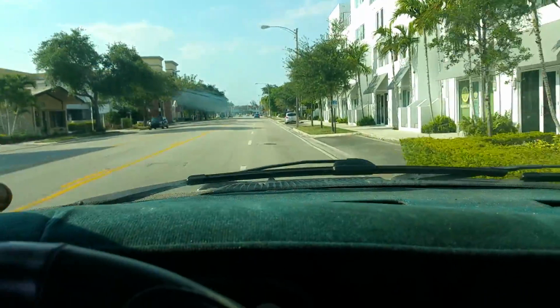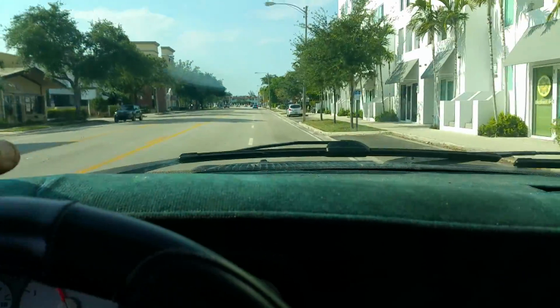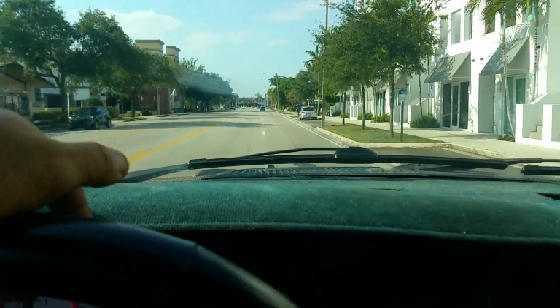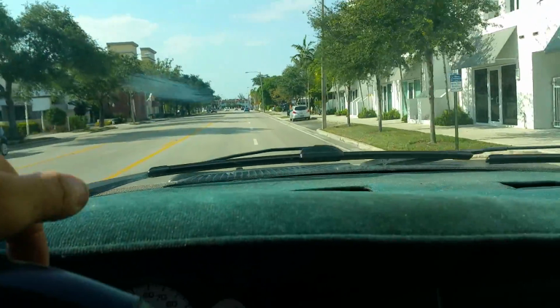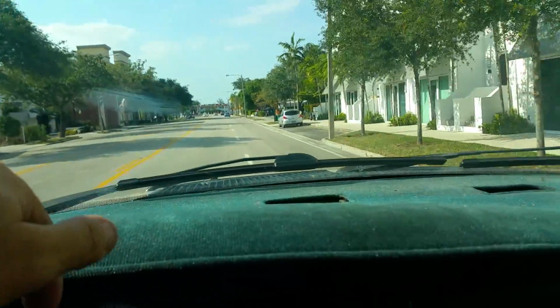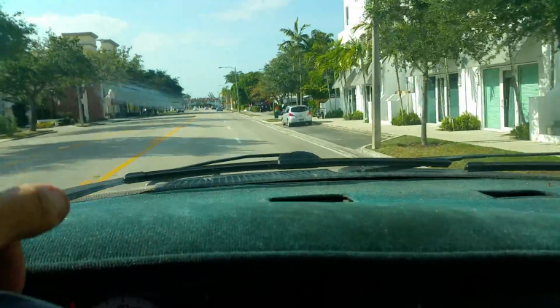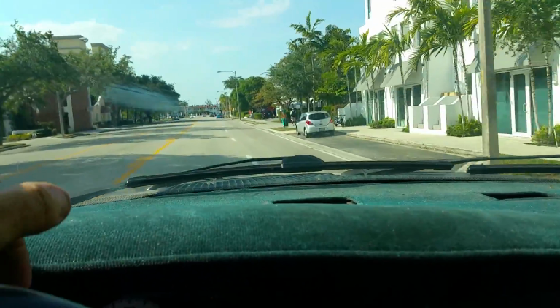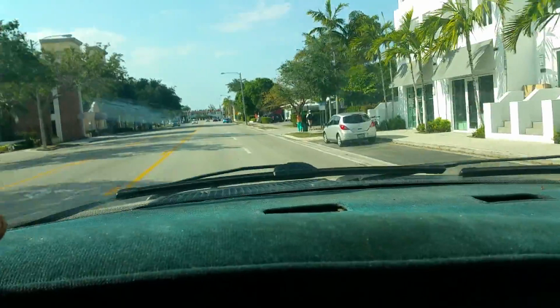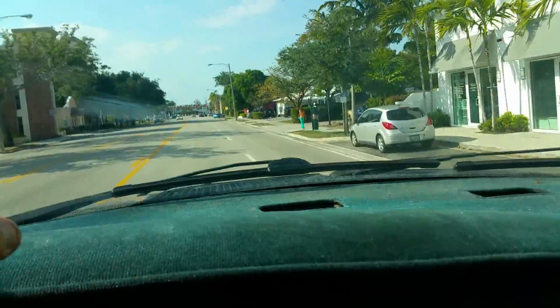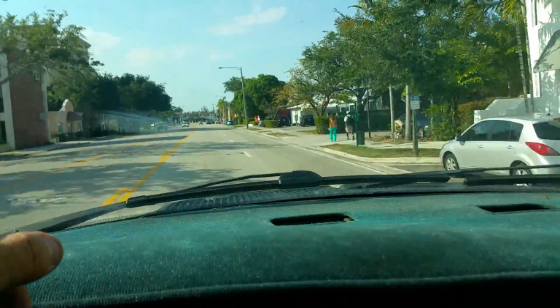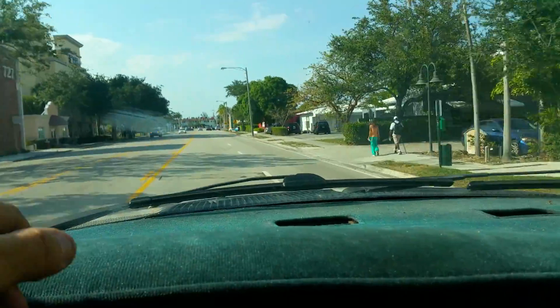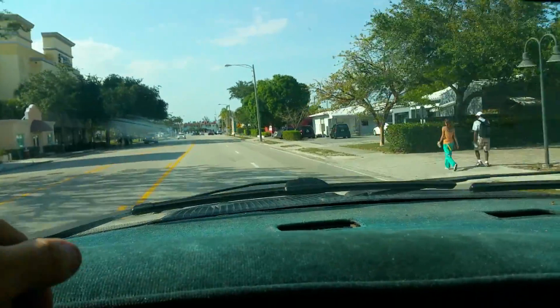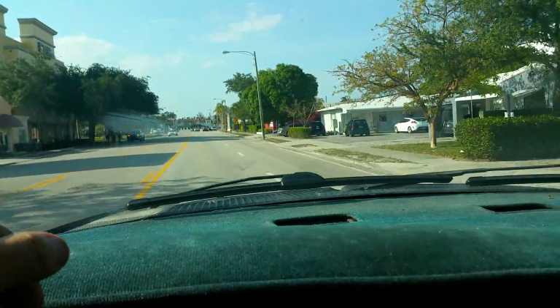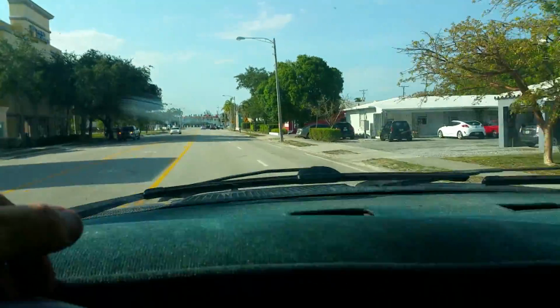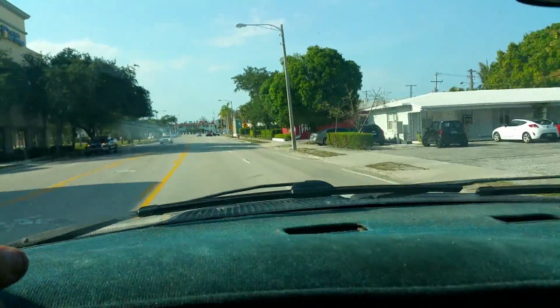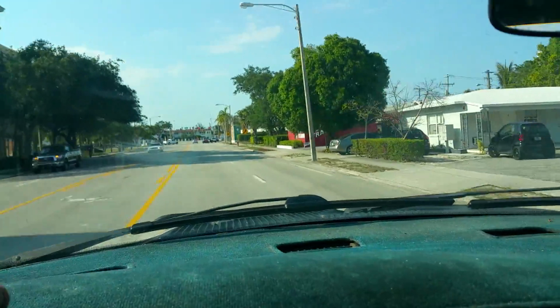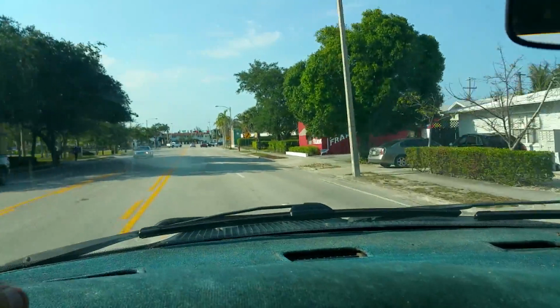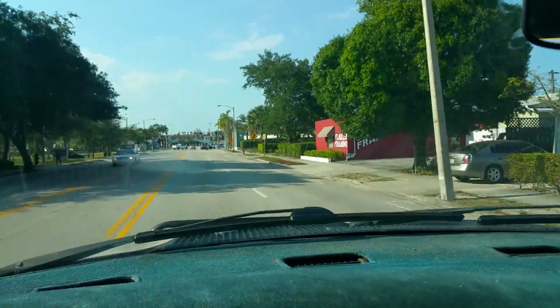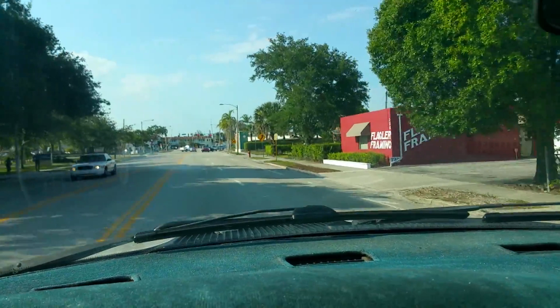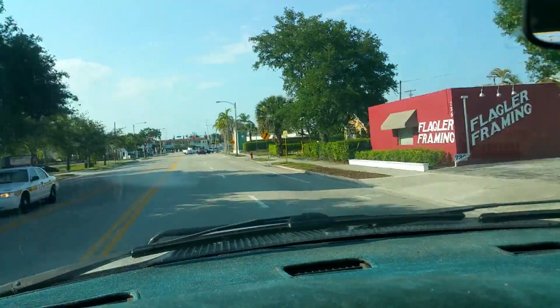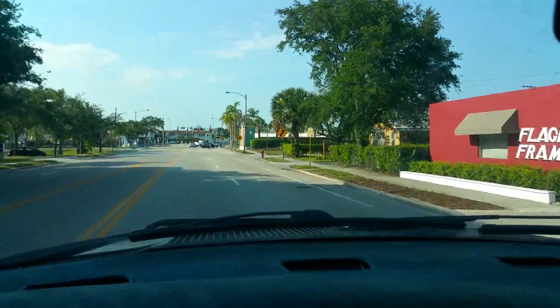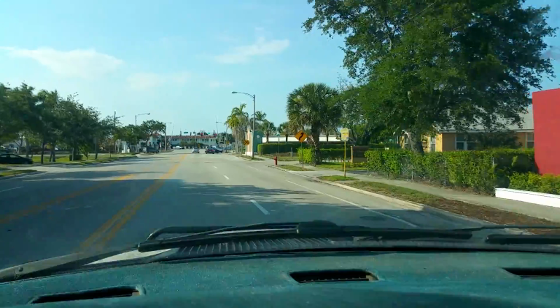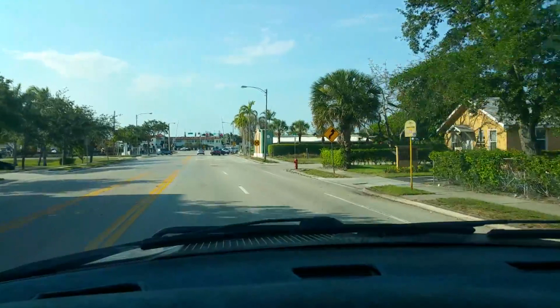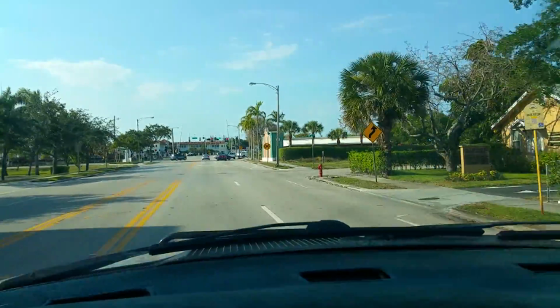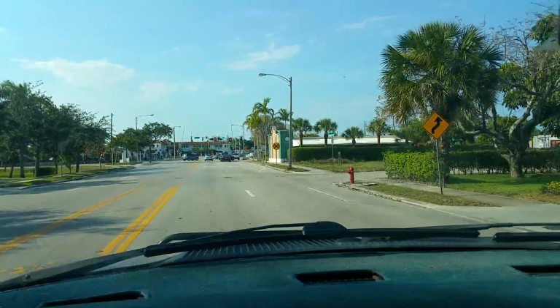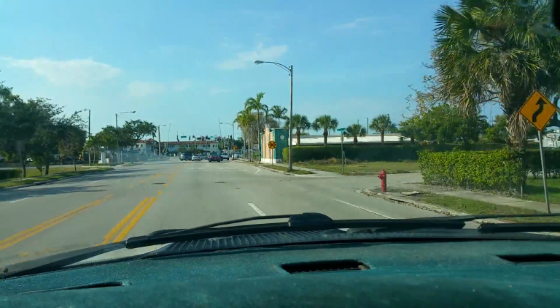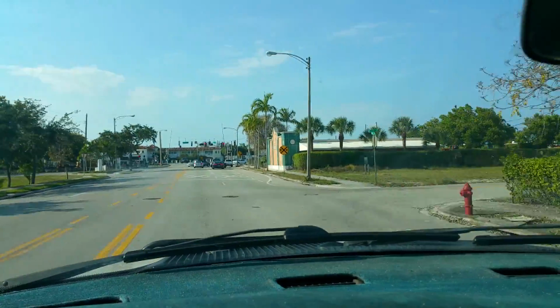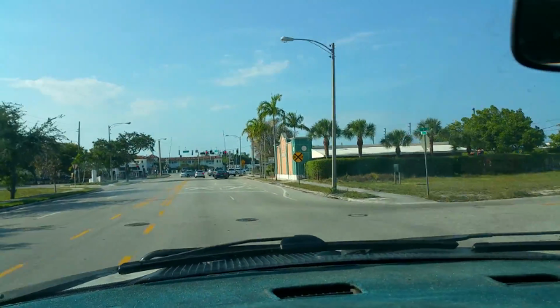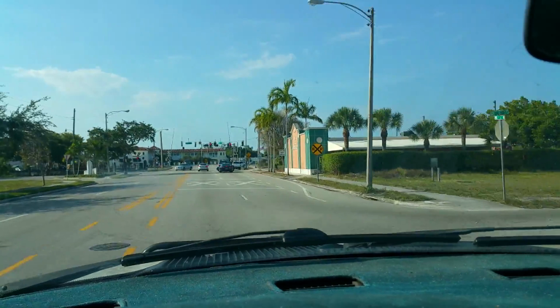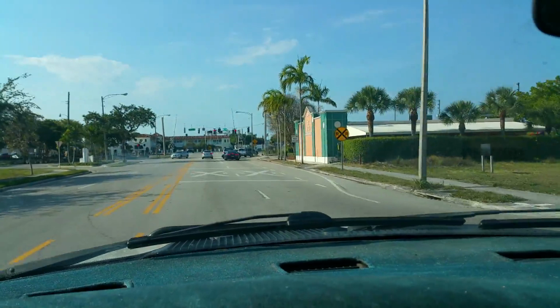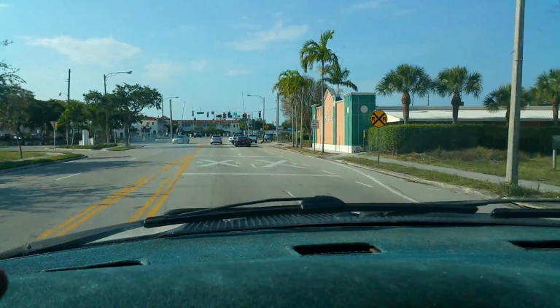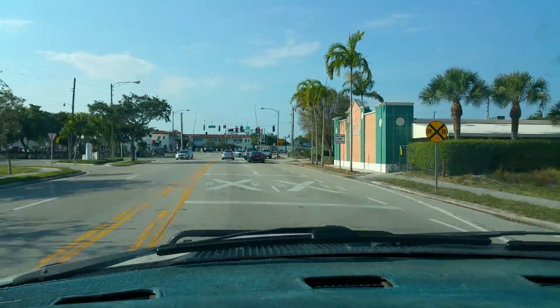I'm driving this truck right now — it's doing great, it doesn't pull. The transmission shifts smoothly, it does everything it needs to do. Call me right now to buy this truck: 954-937-8271, or visit bigboydiesels.com. Thank you.